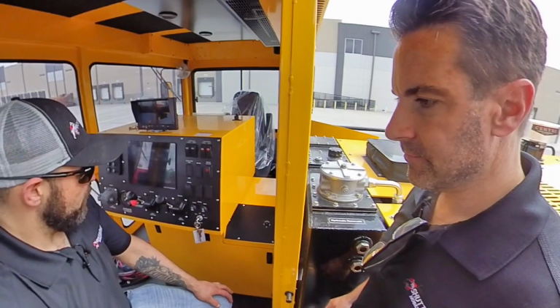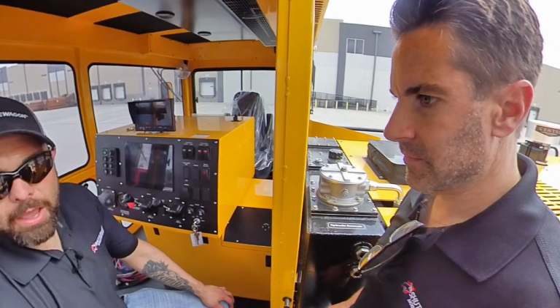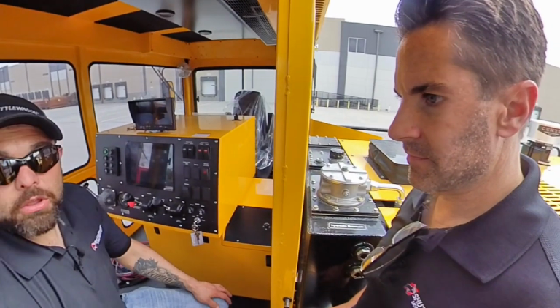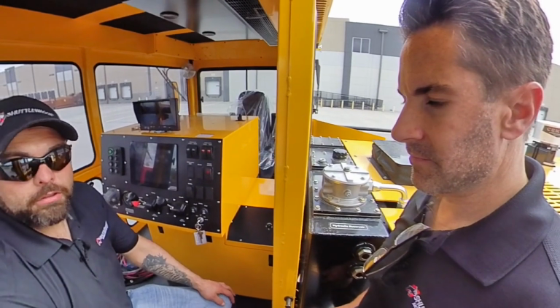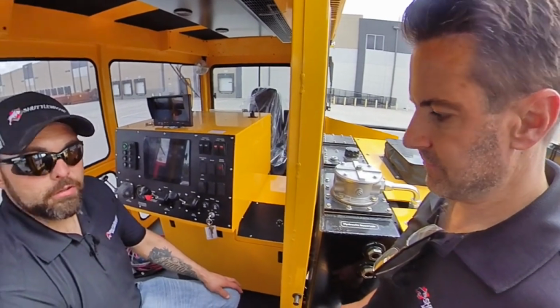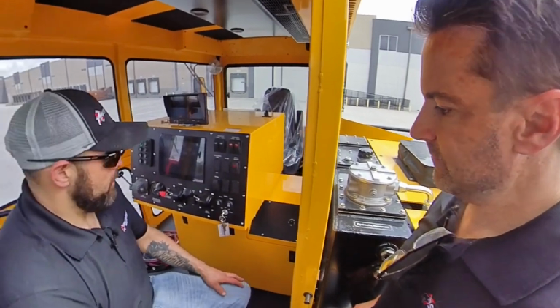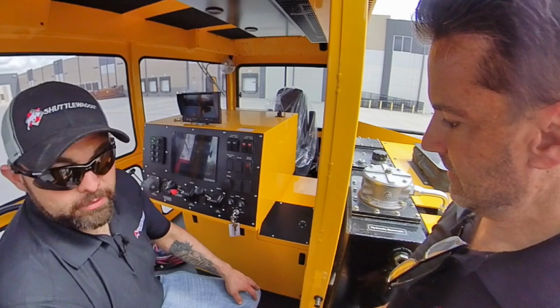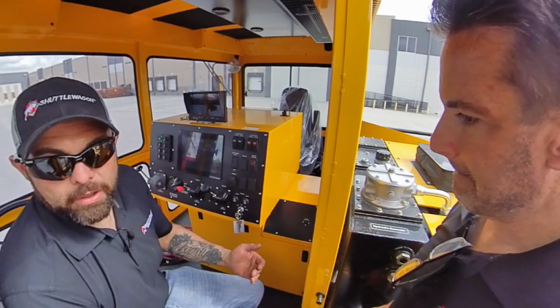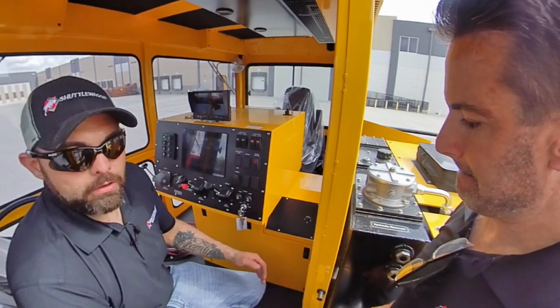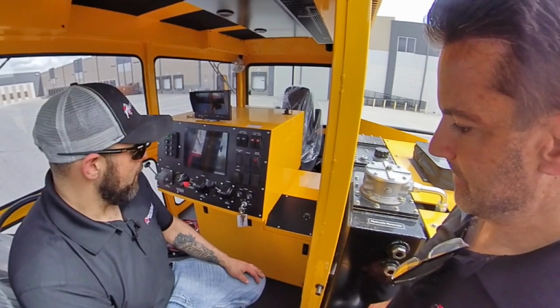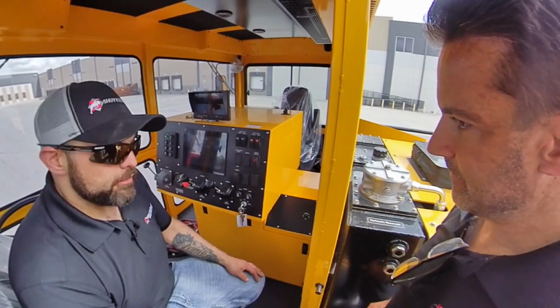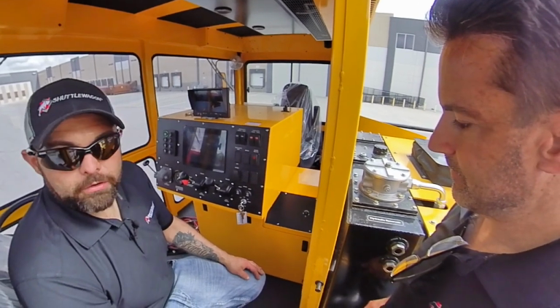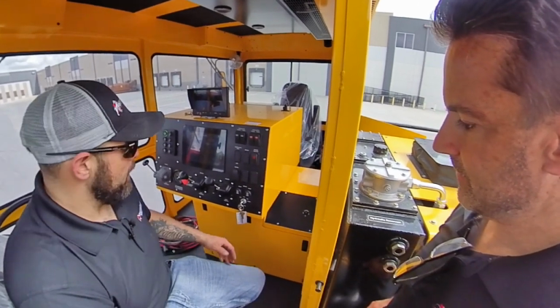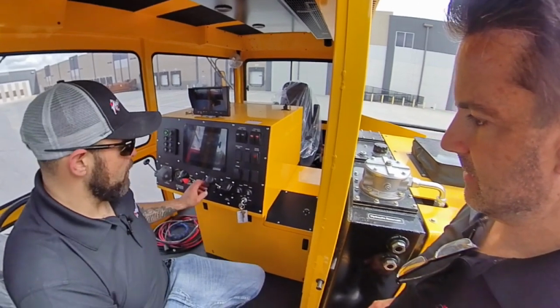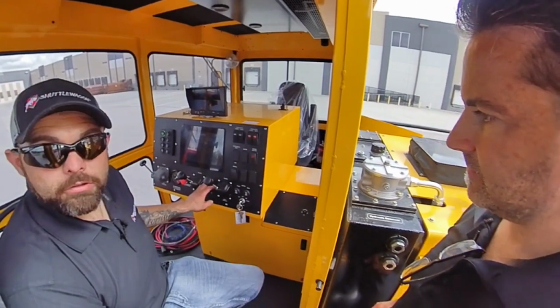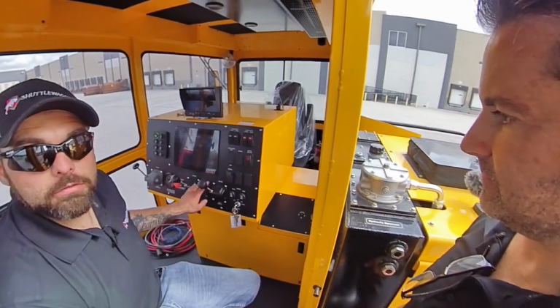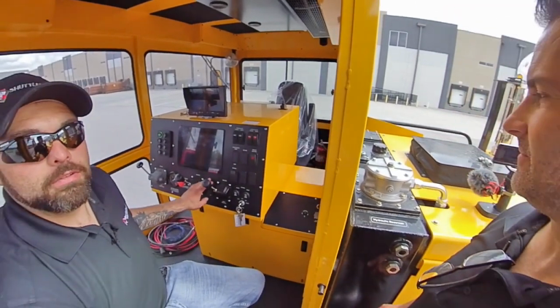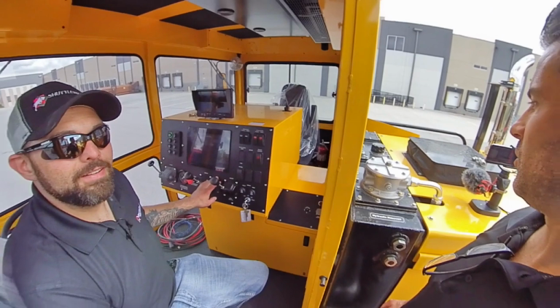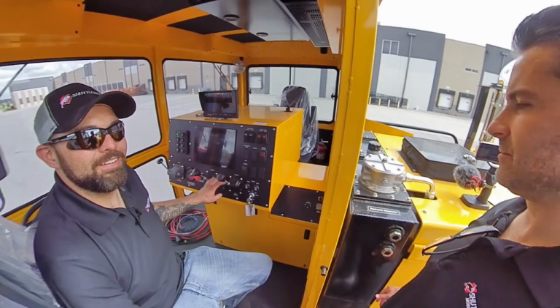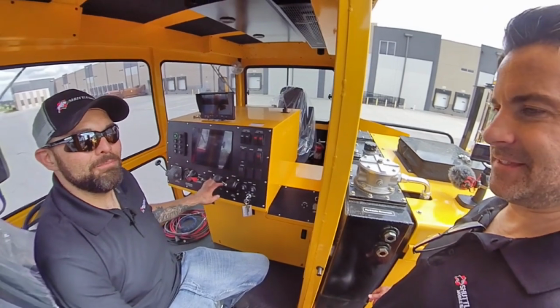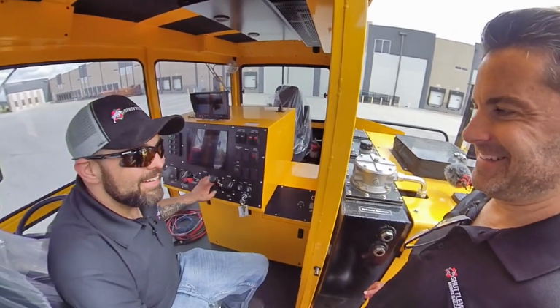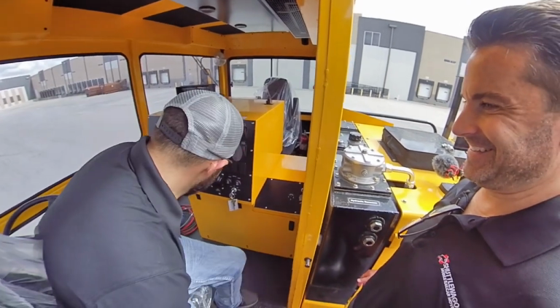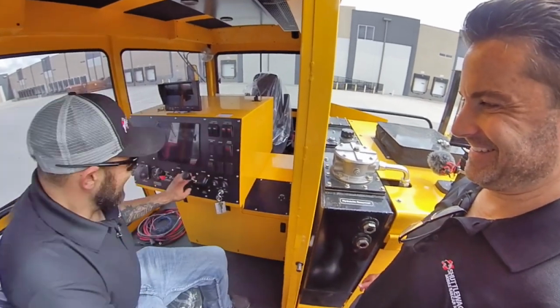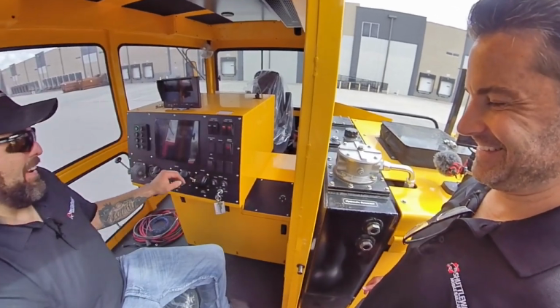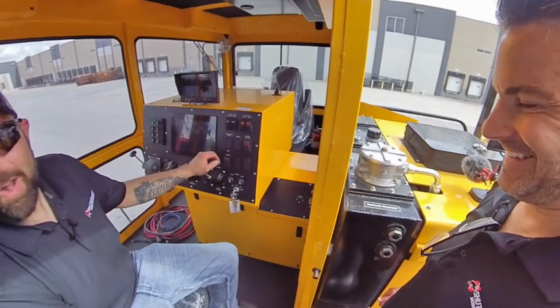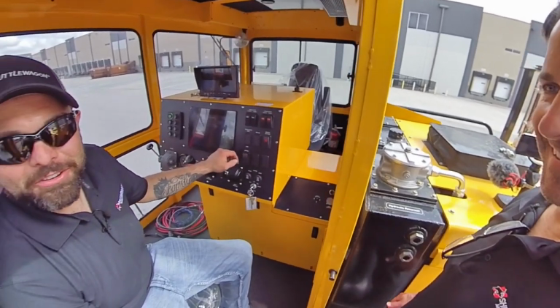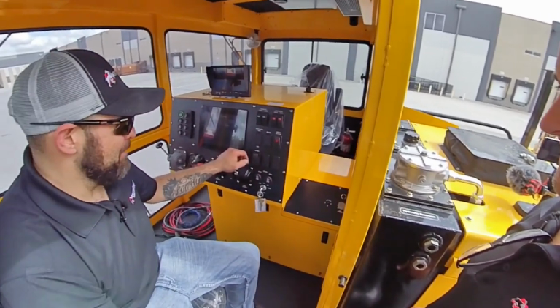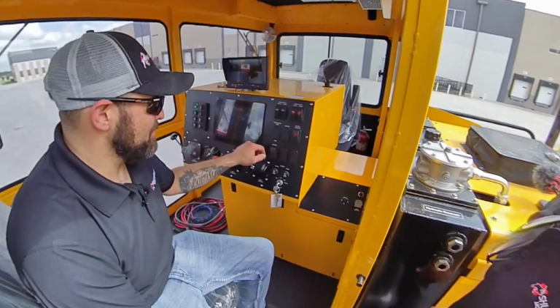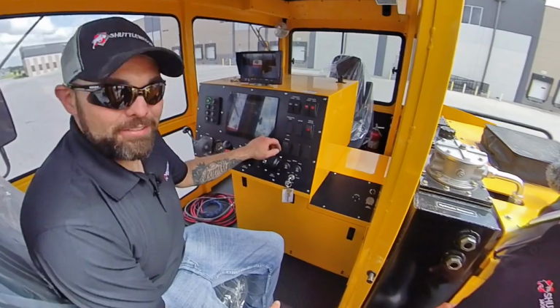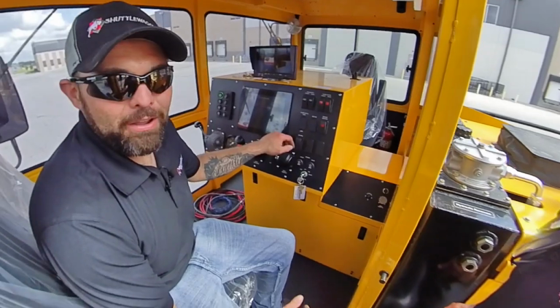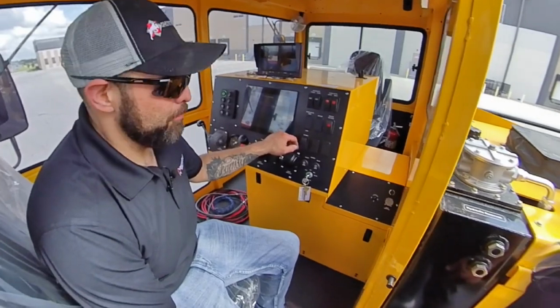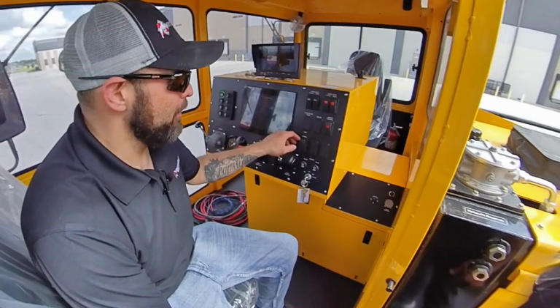One of the options that we offer on these trucks is the air bell. They all come standard with the air horns — whoo, got him! But another option you can purchase is the air bell, and it's pretty cool.